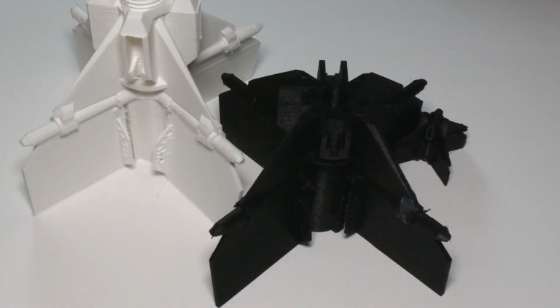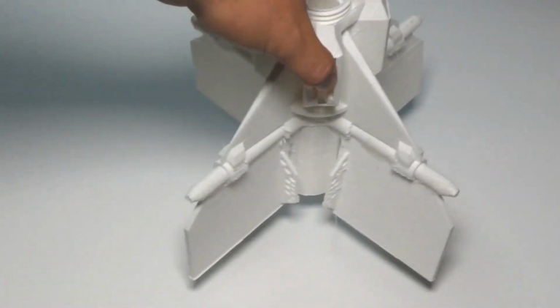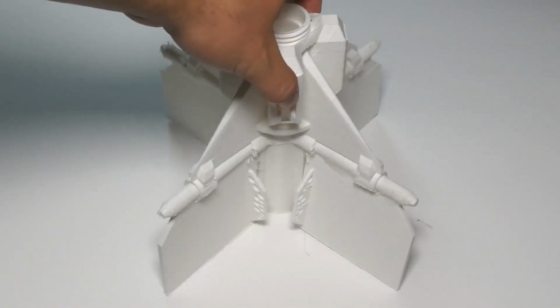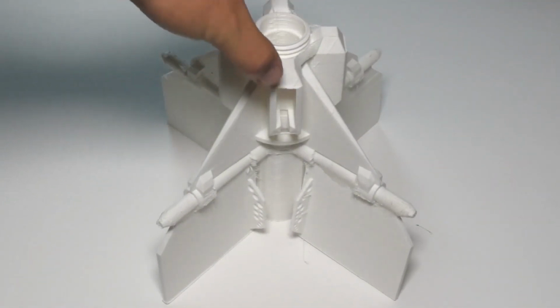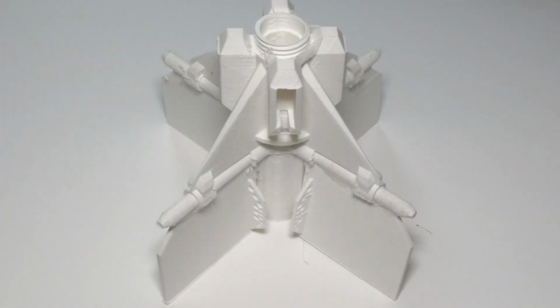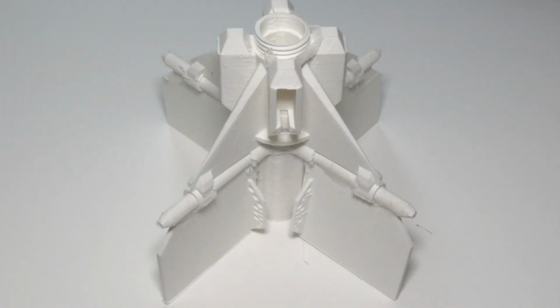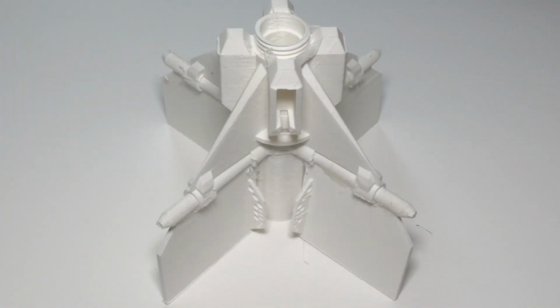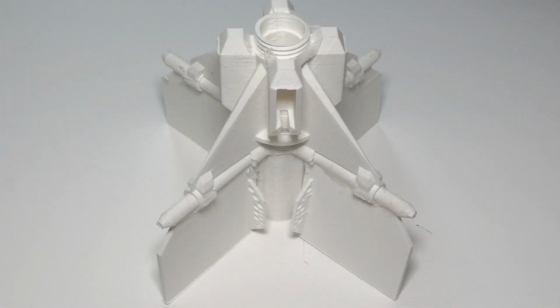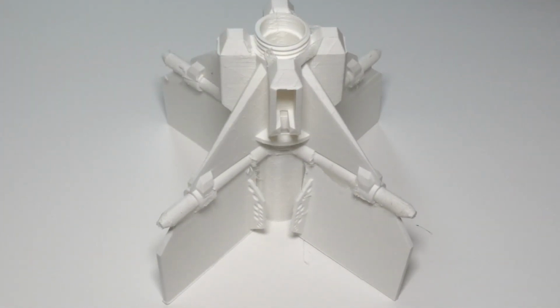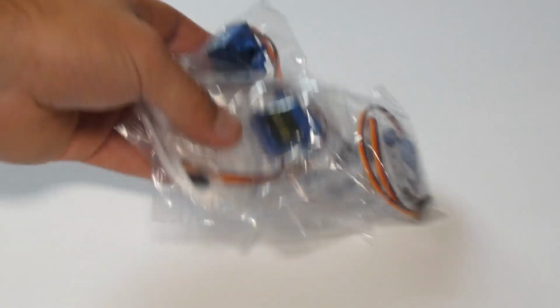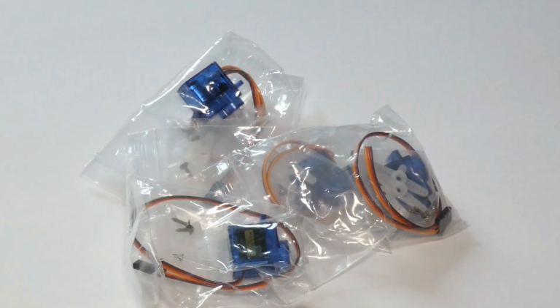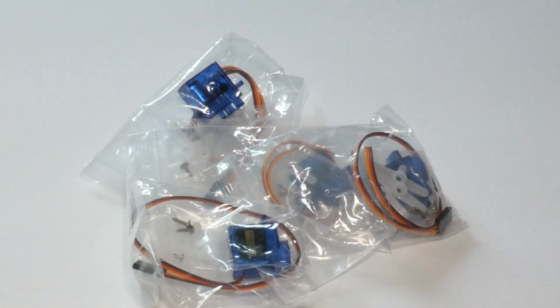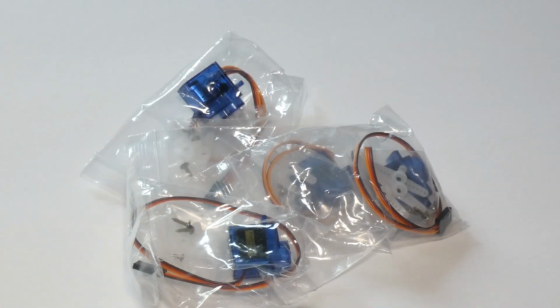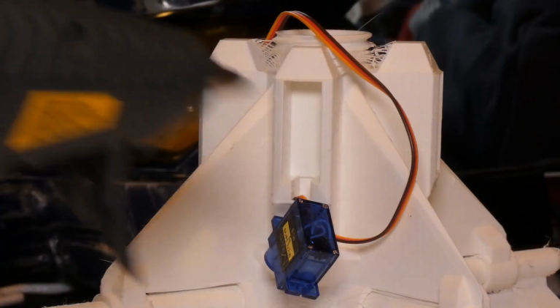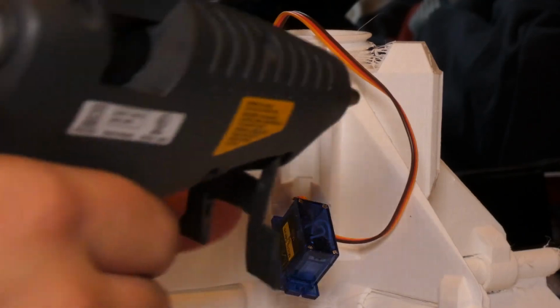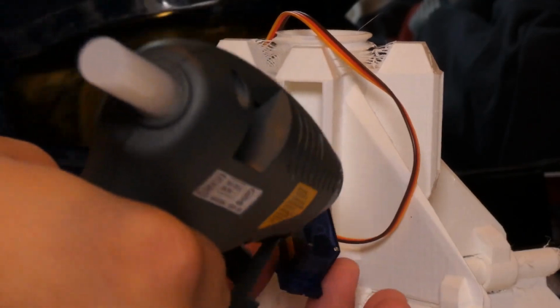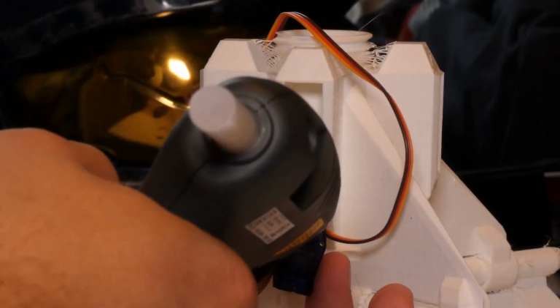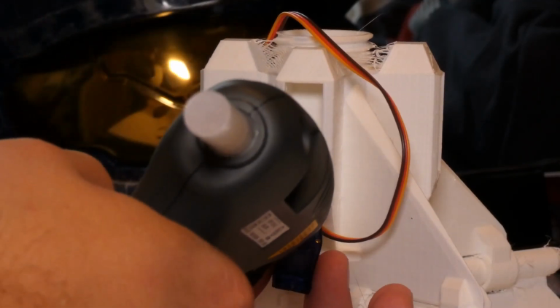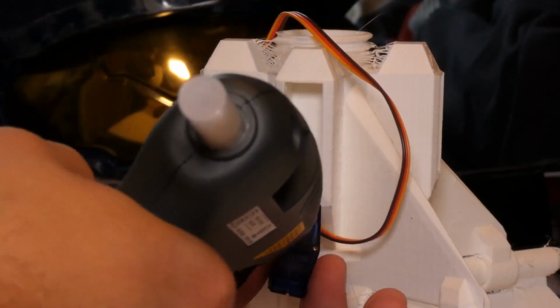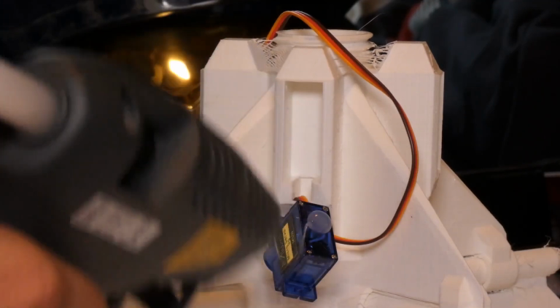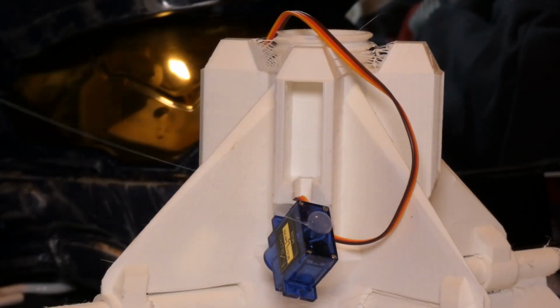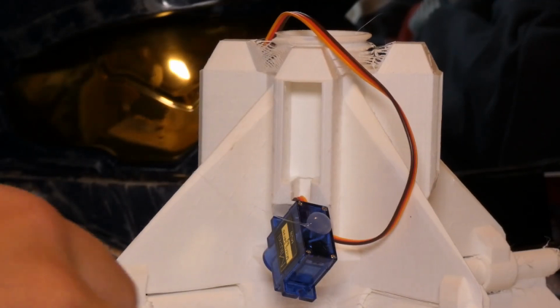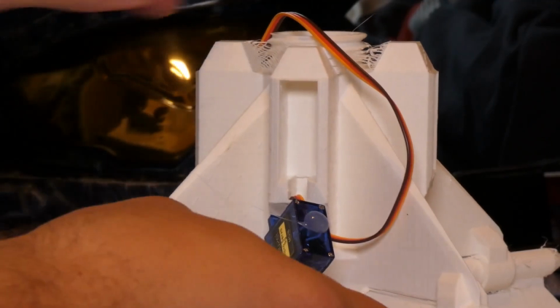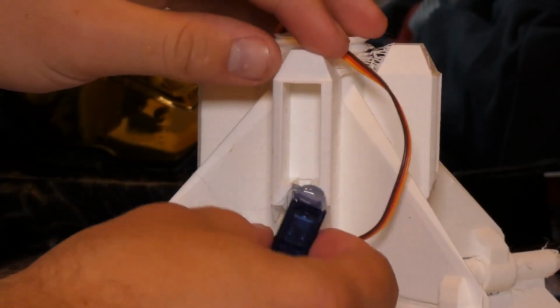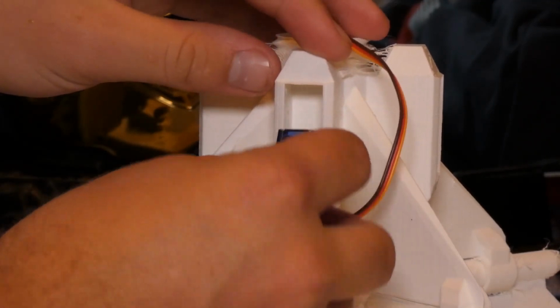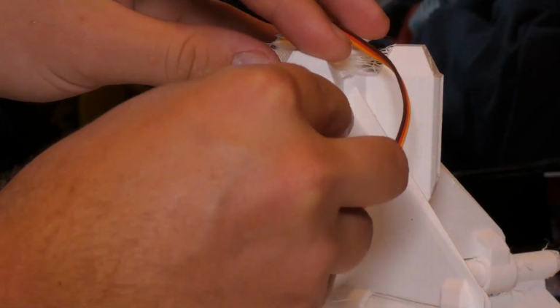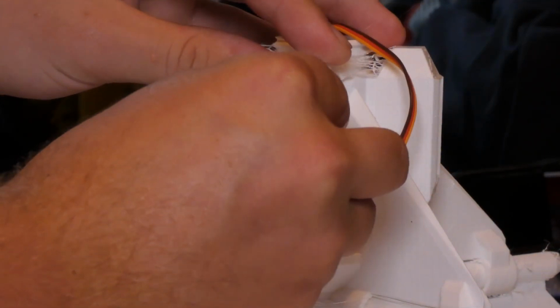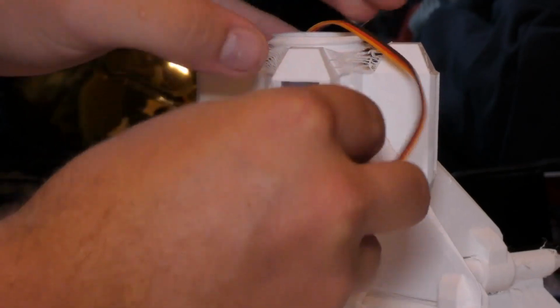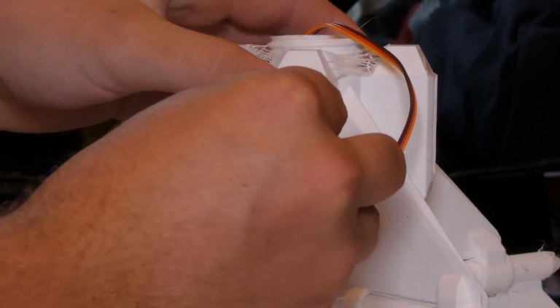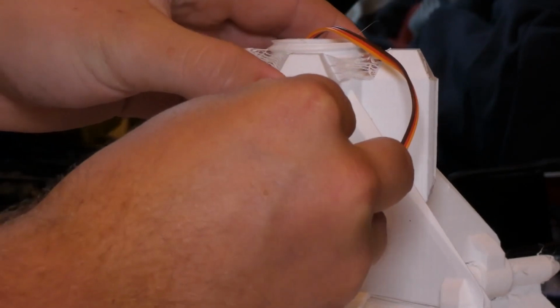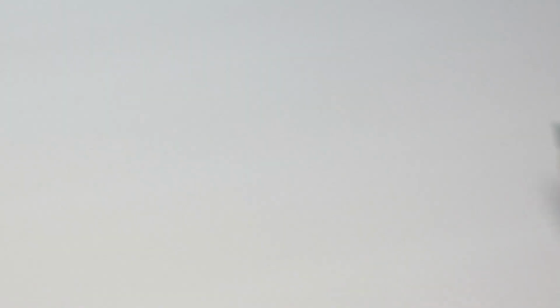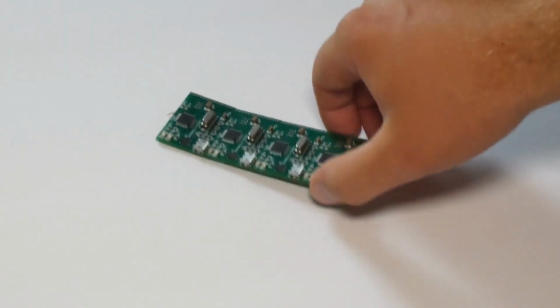With some sanding the part looked nice and smooth. The four nine-gram servos were then installed along with push rods. What I need now is a computer for the brains of the part.